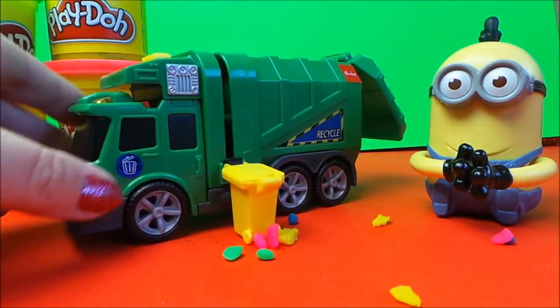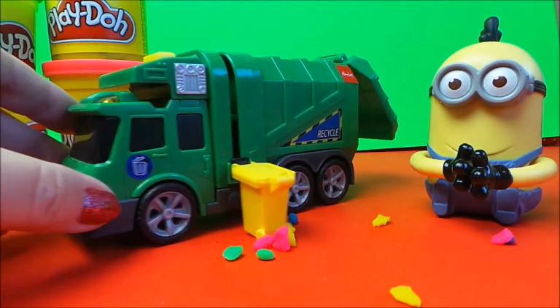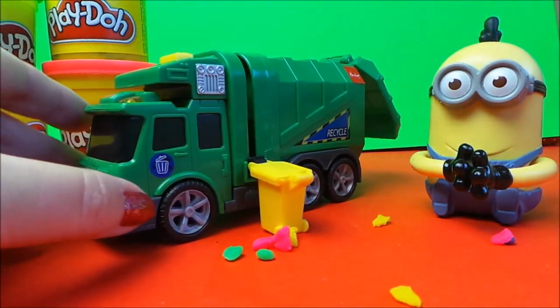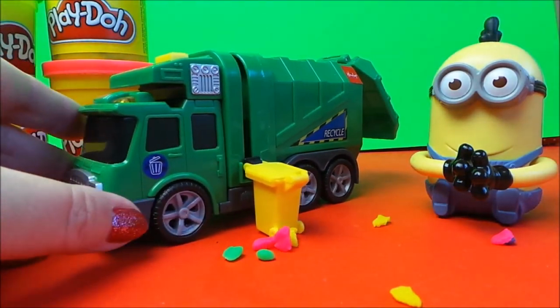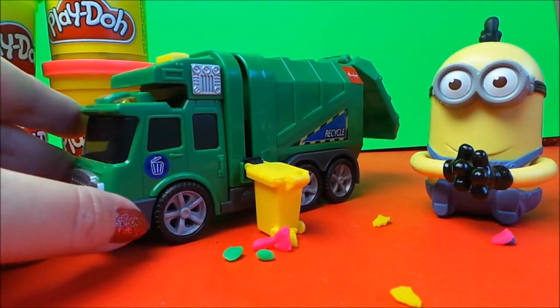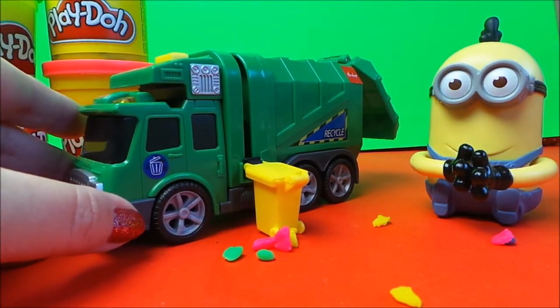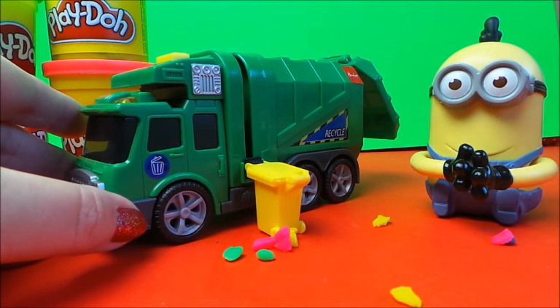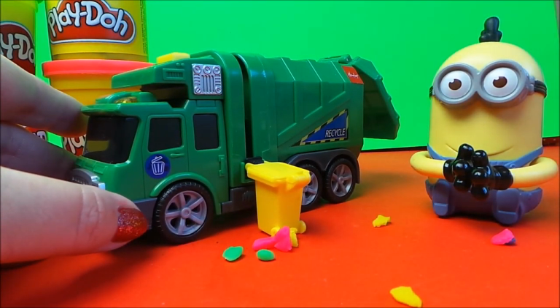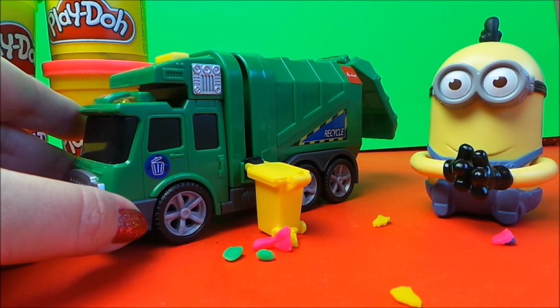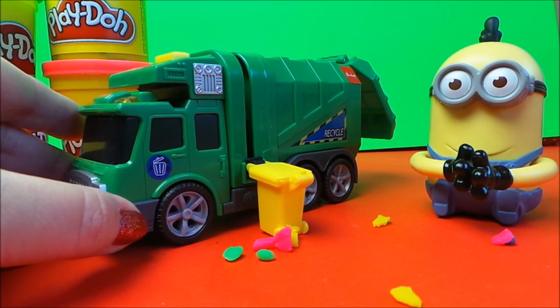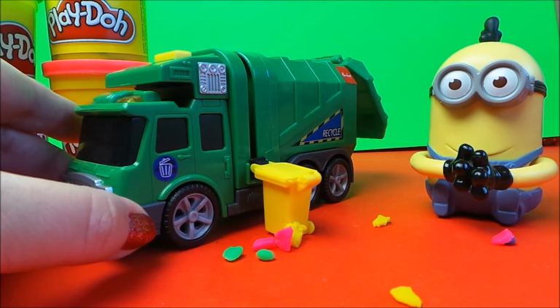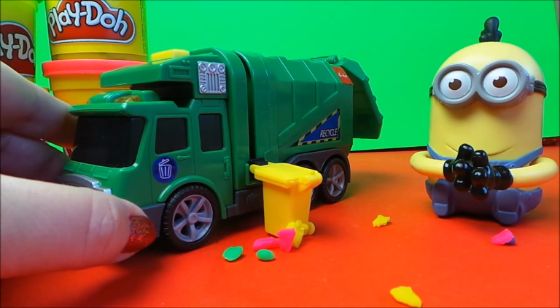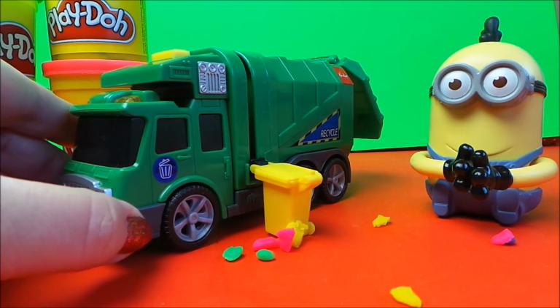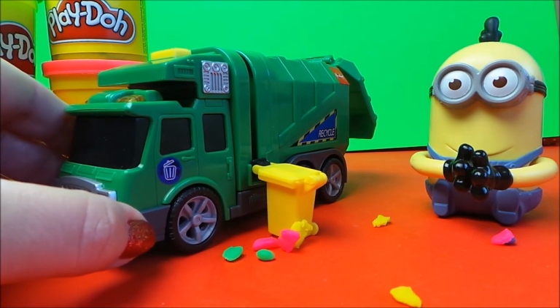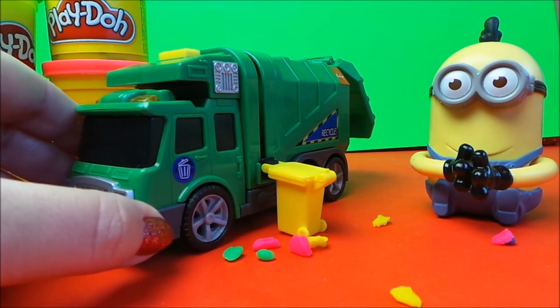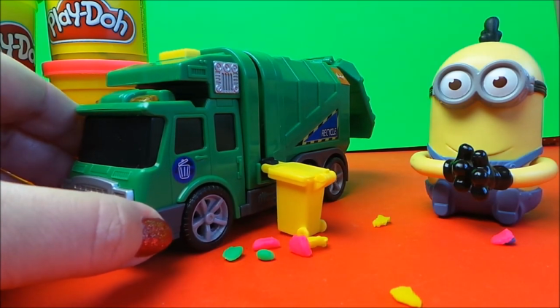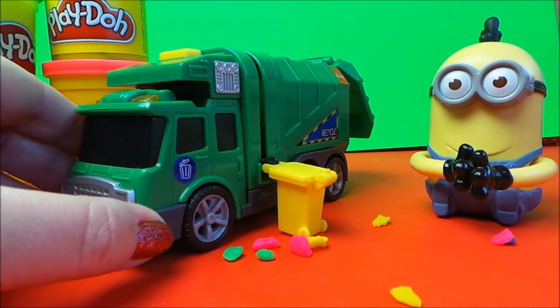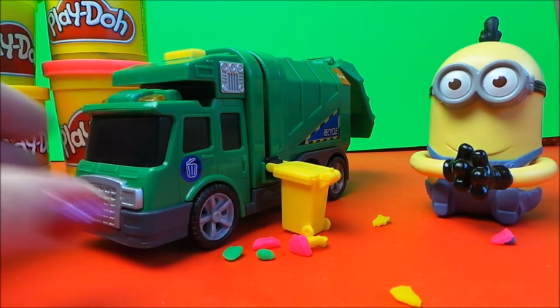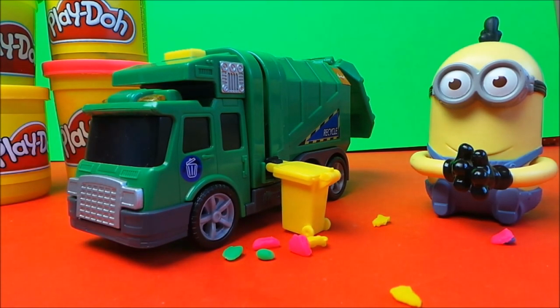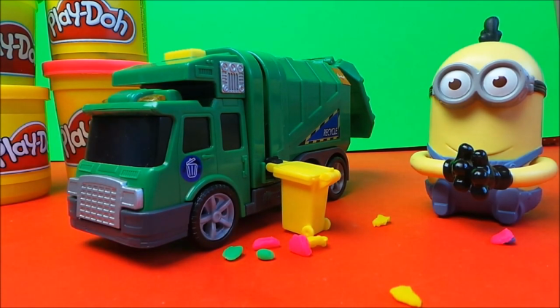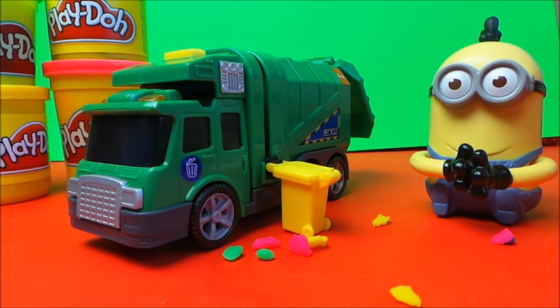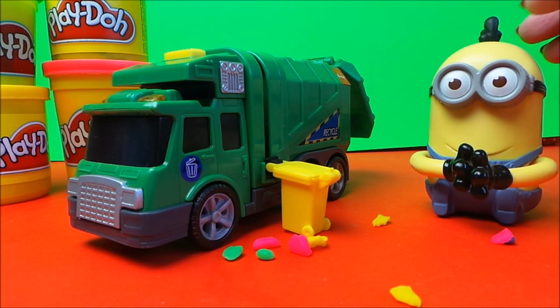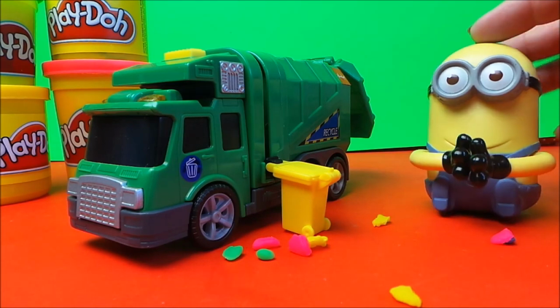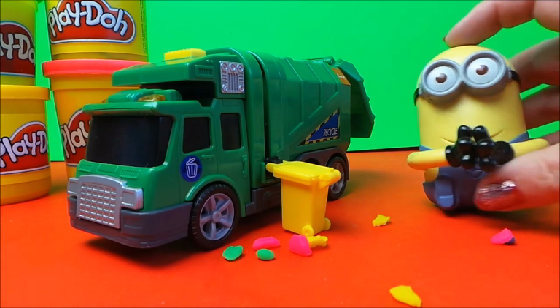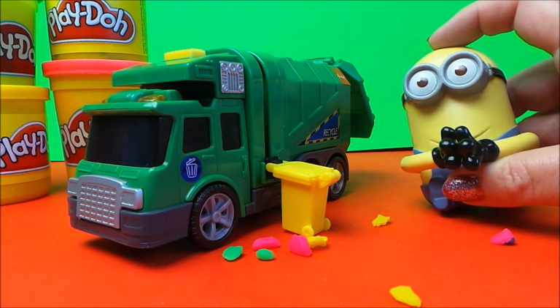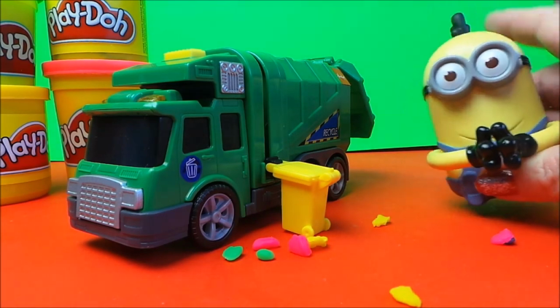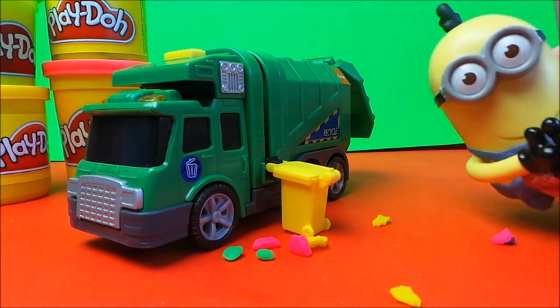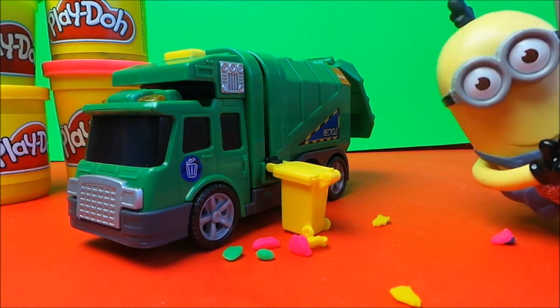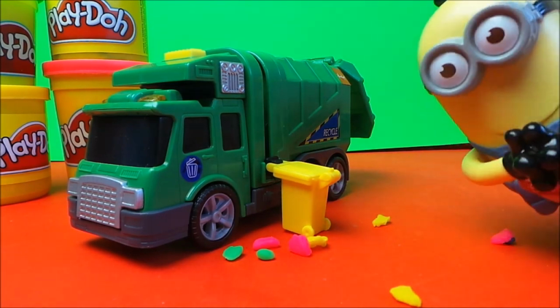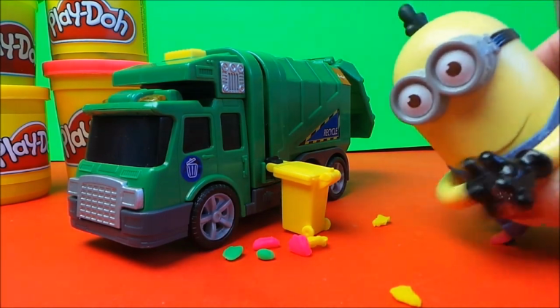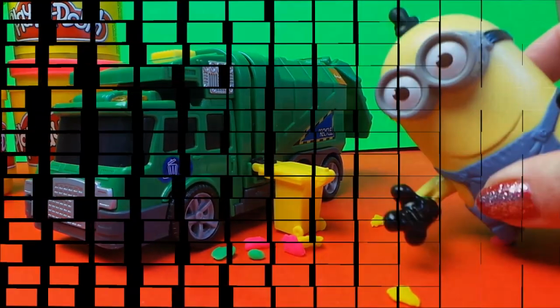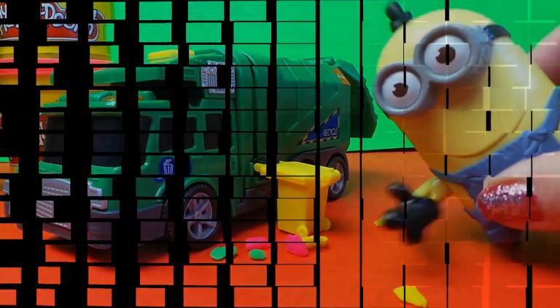So there you go then guys, that's the recycling truck from Hamleys — keeping the streets clean. Take care, bye for now. Don't forget to subscribe and share with your friends, and I shall see you very soon.